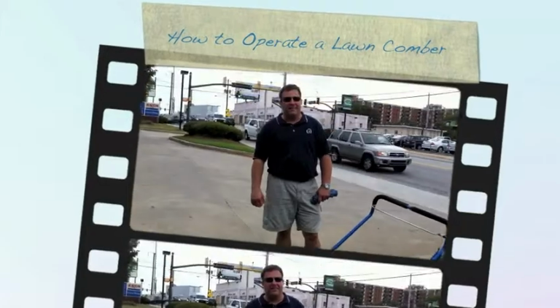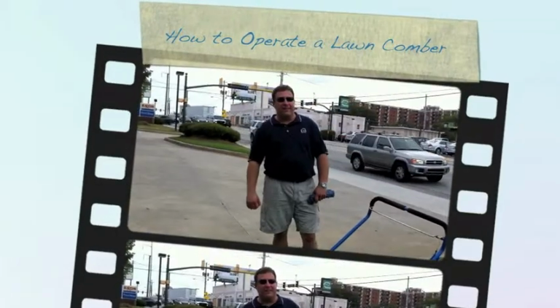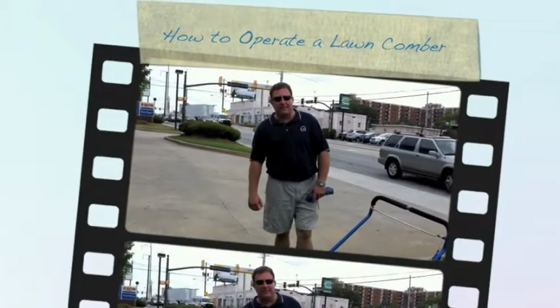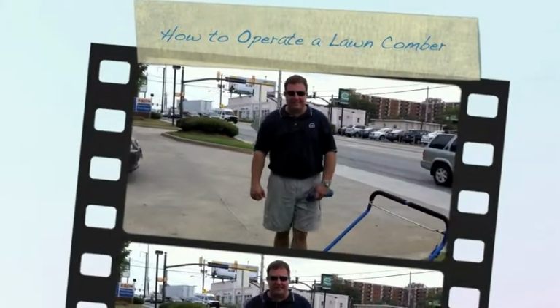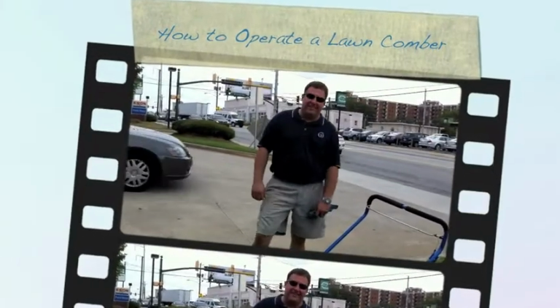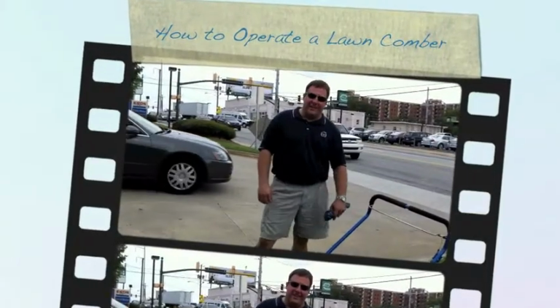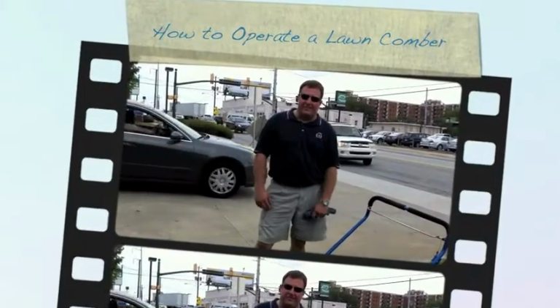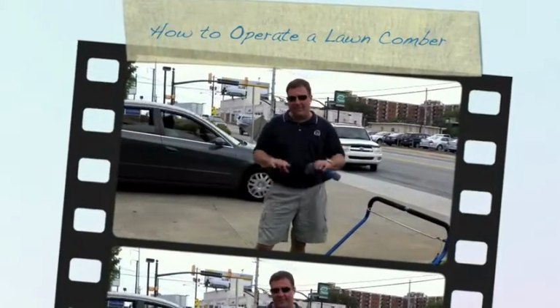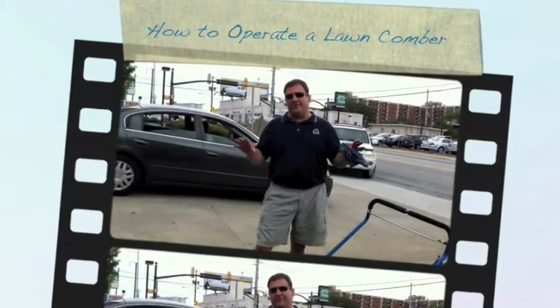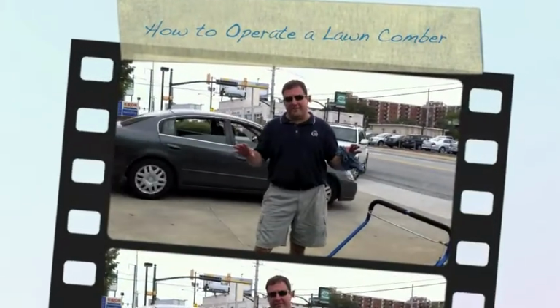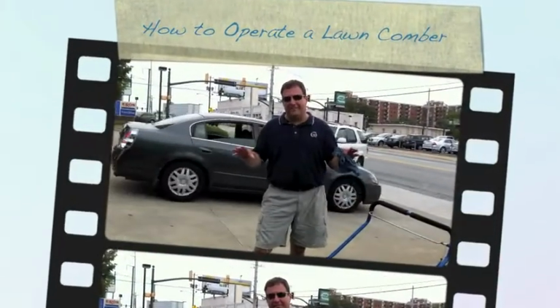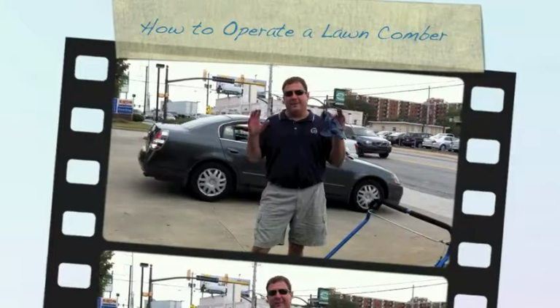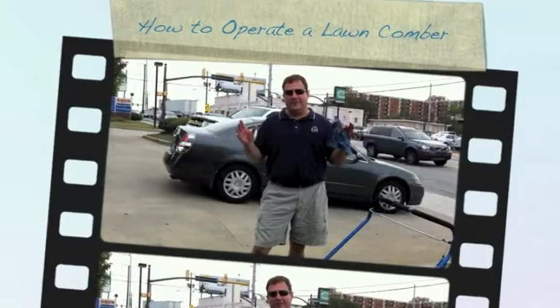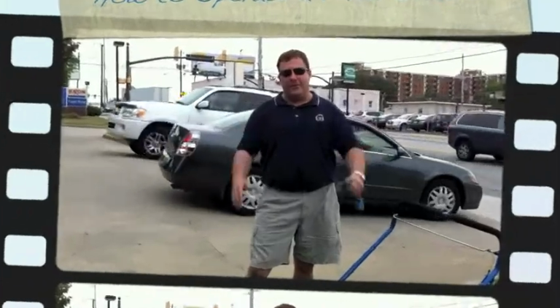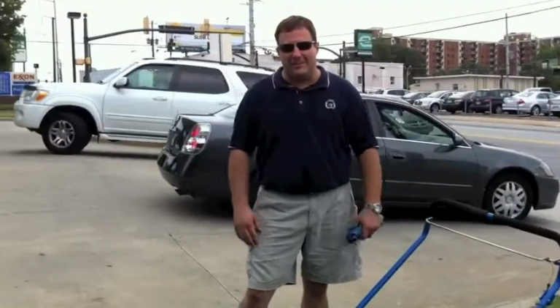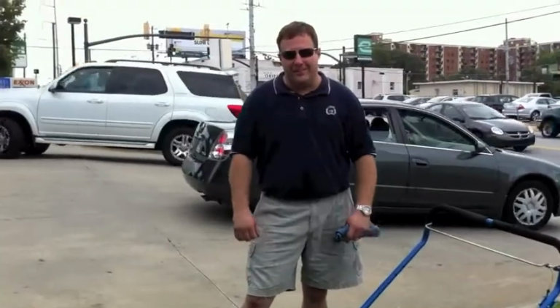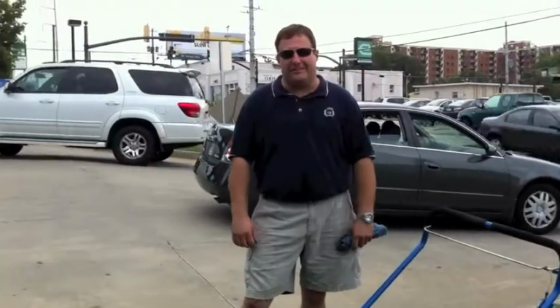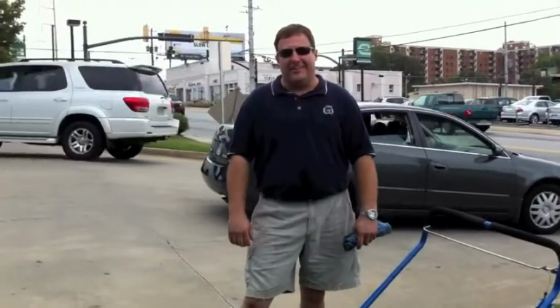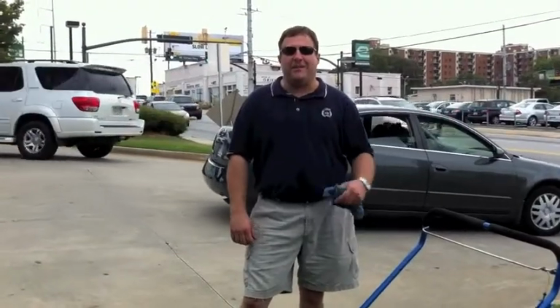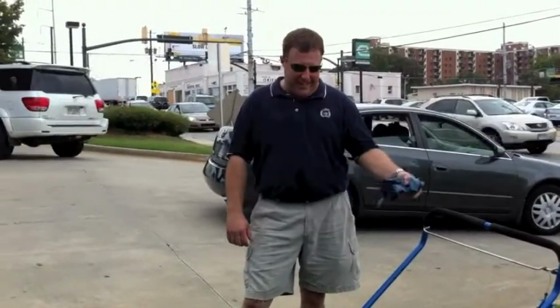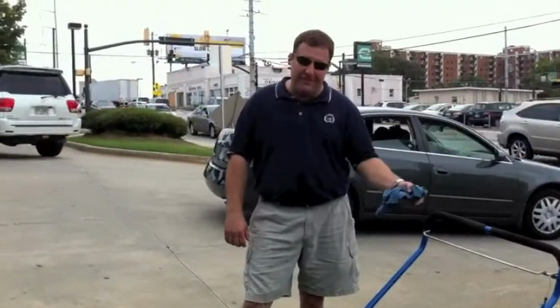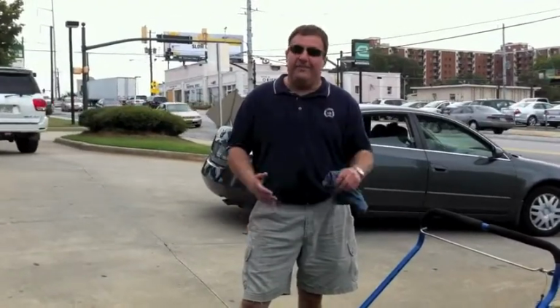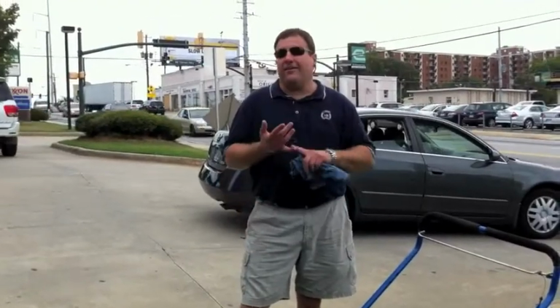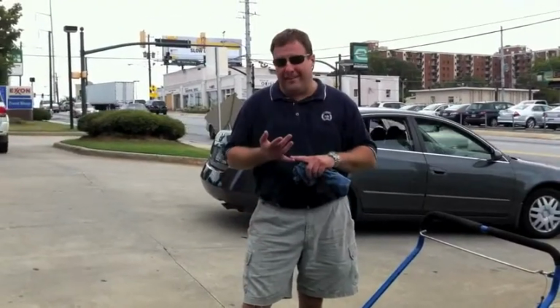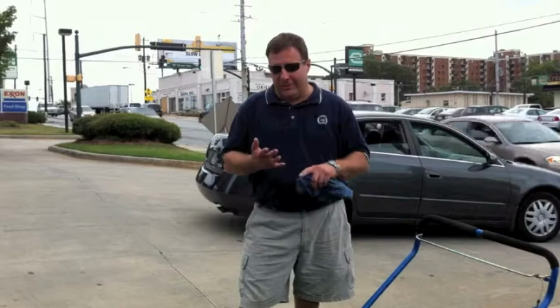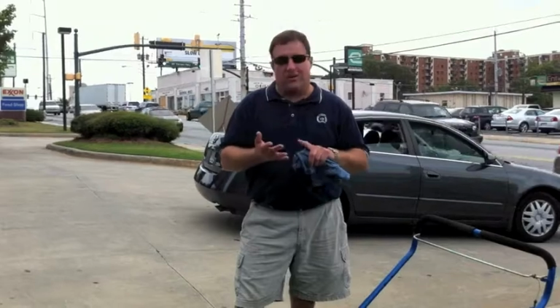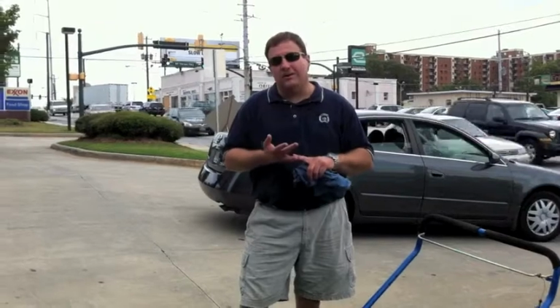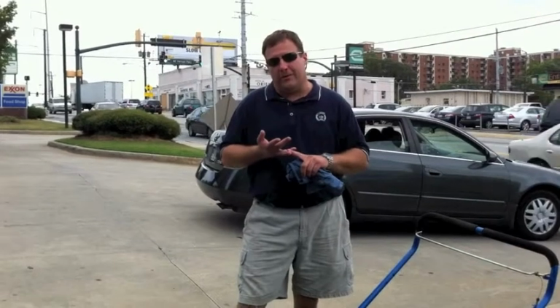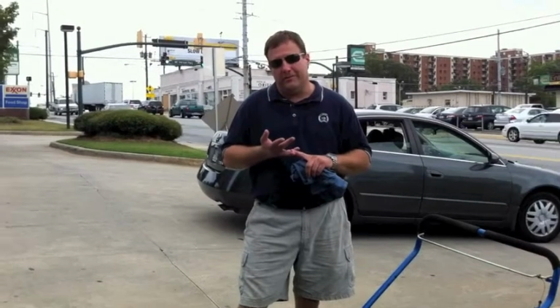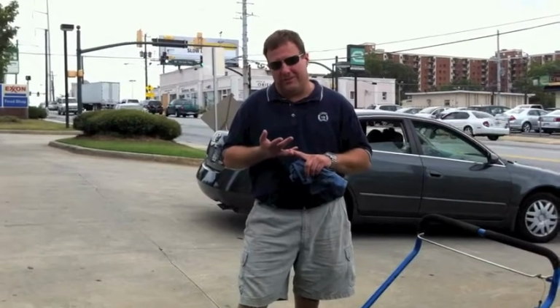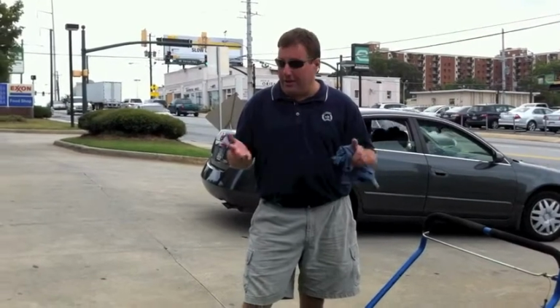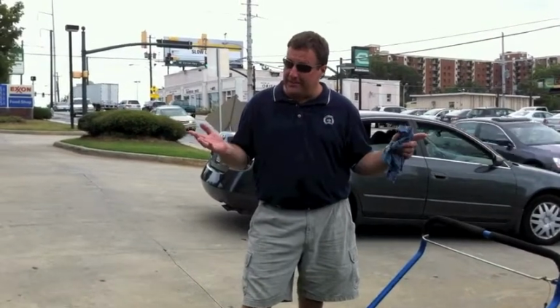Hi, my name is Jason, and I know what you're thinking — I'm not a movie star. I'm one of the employees of Northside Toolwood. I'm here to explain to you how the lawn dethatcher, or lawn comber, works — or power rake.